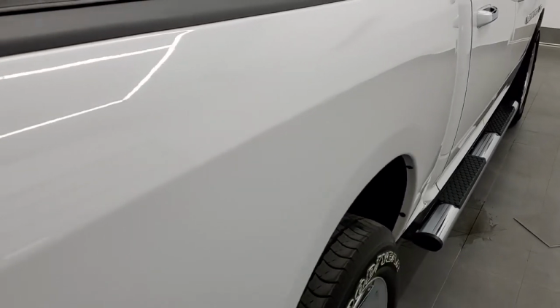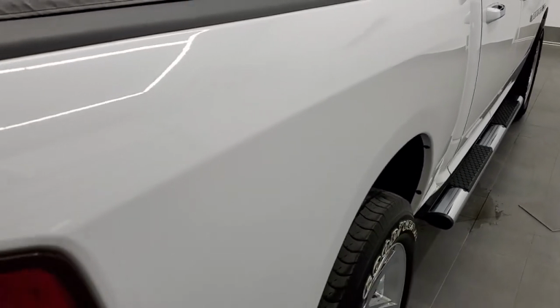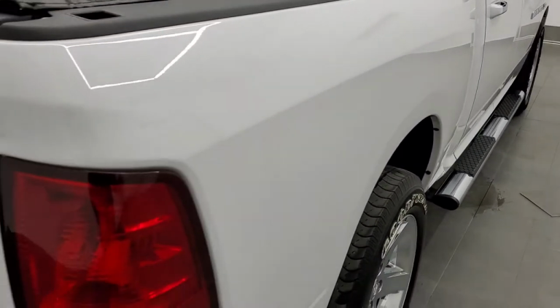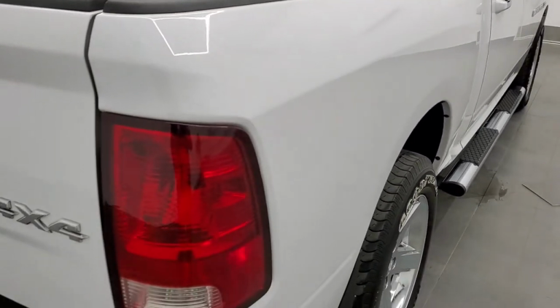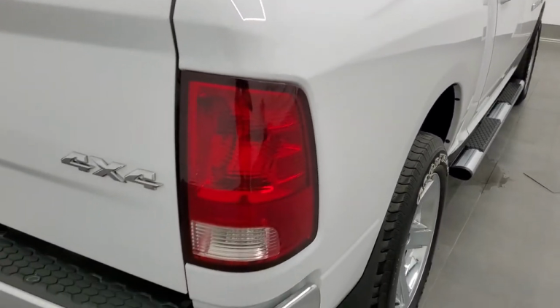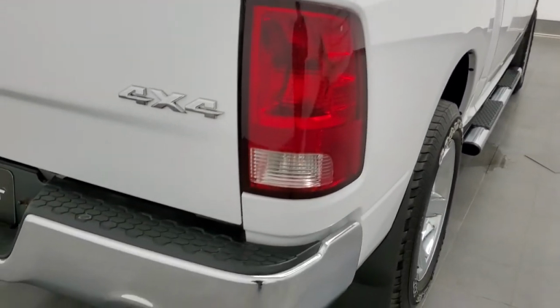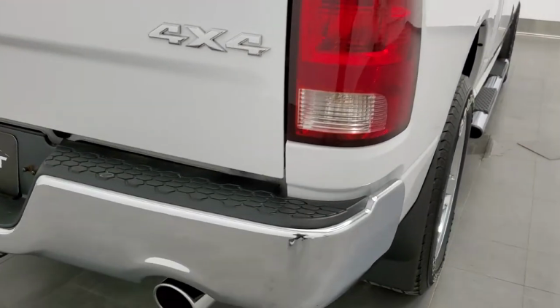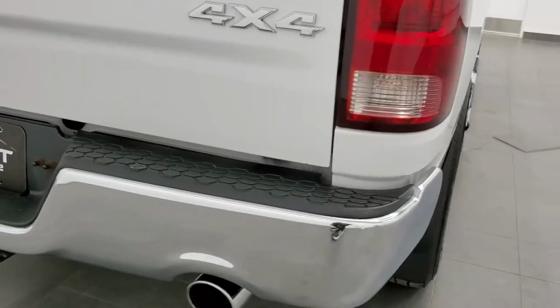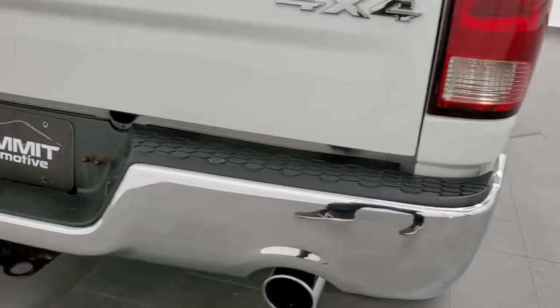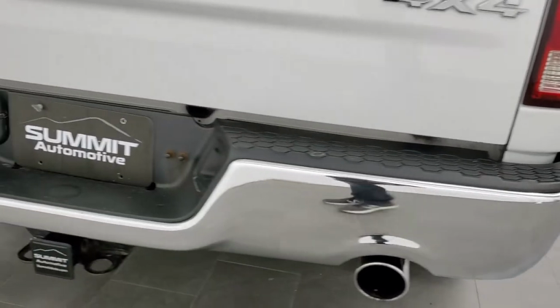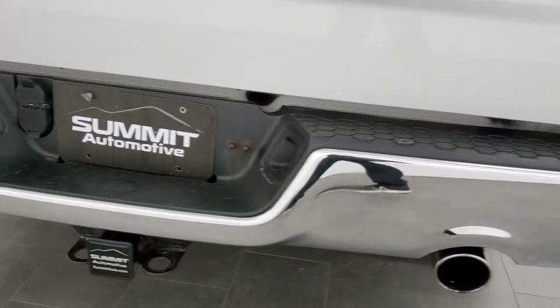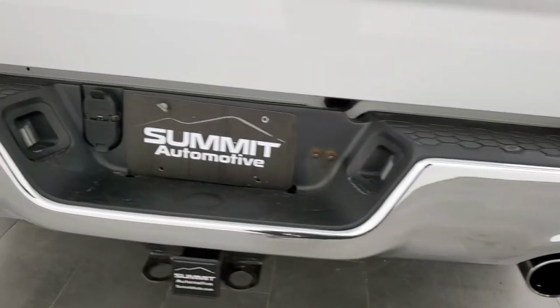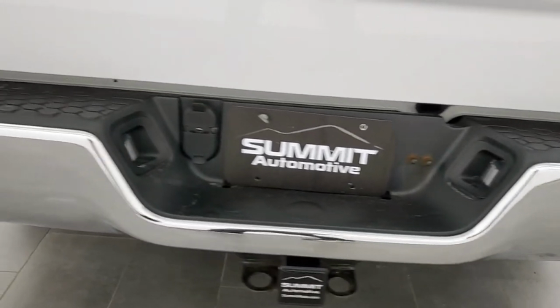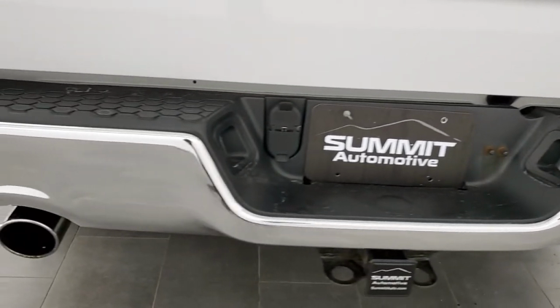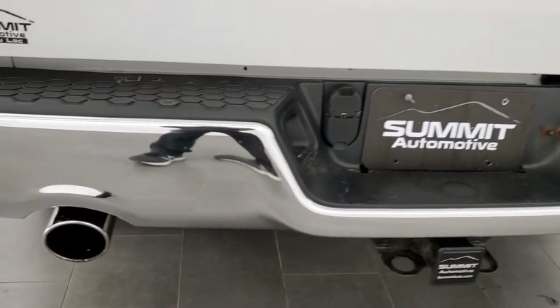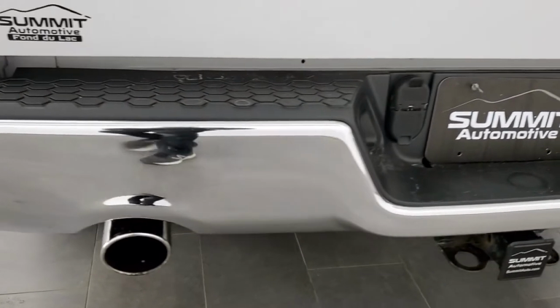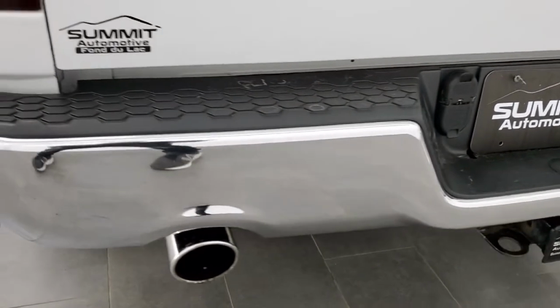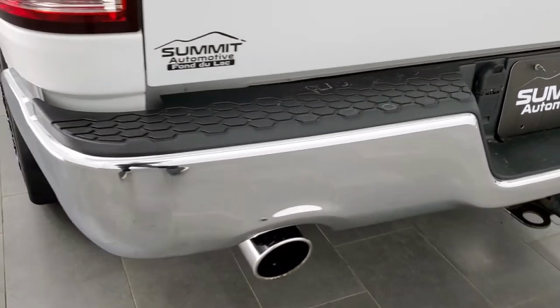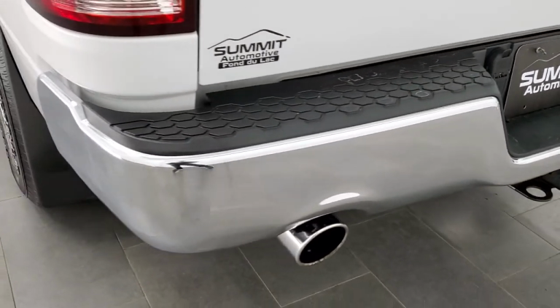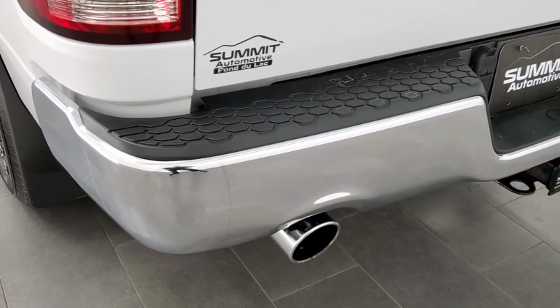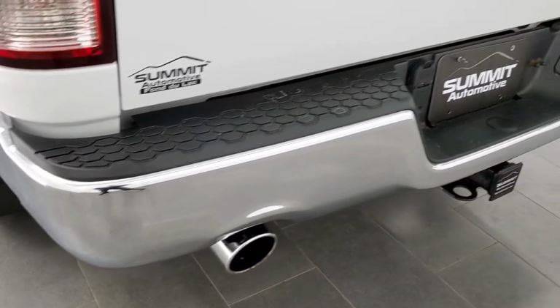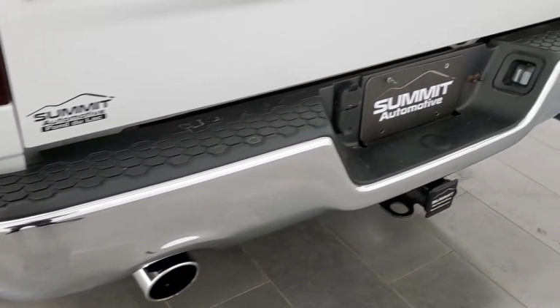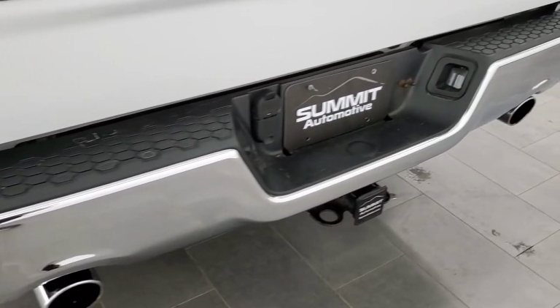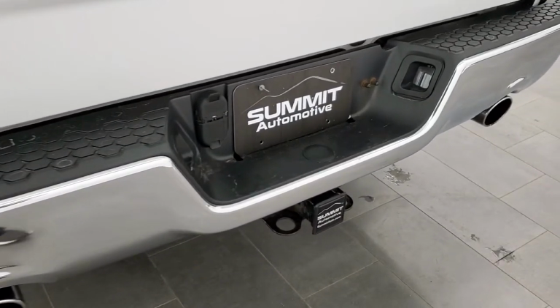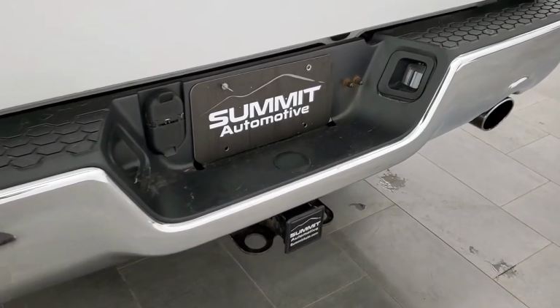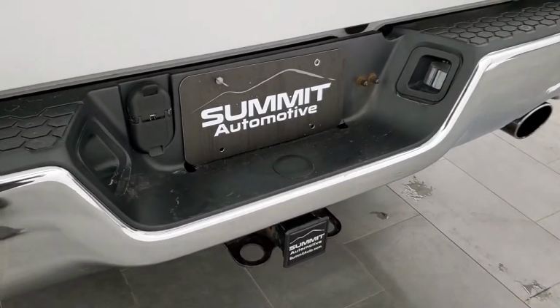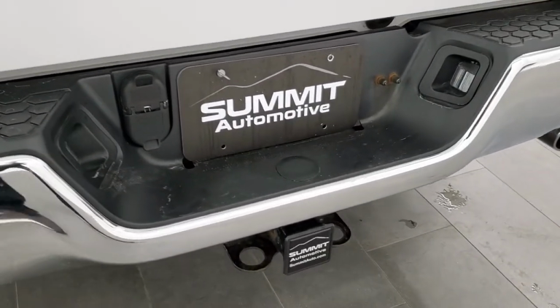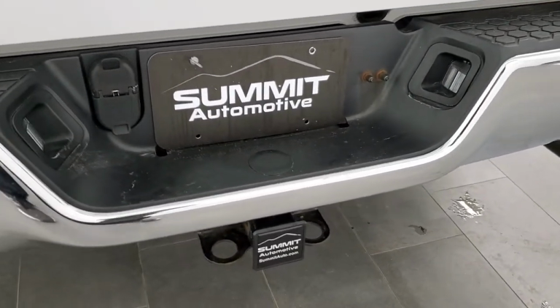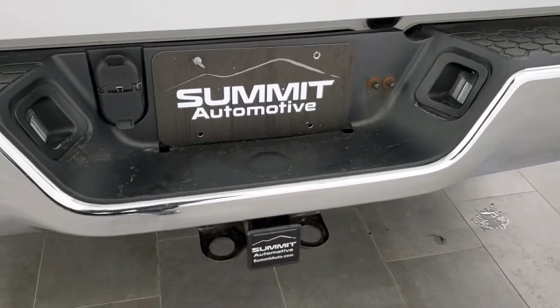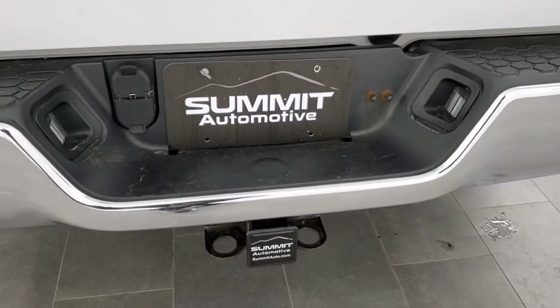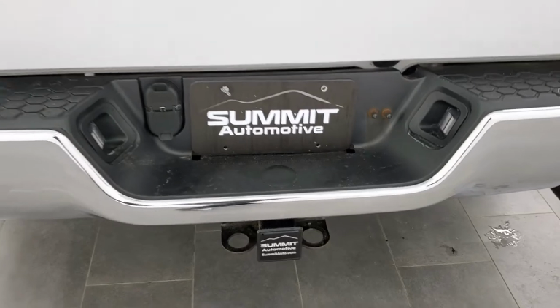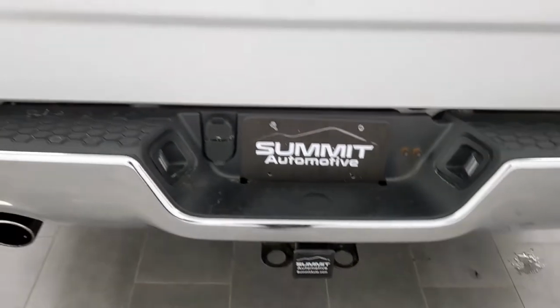Lower rockers all look really good and I didn't see any evidence of bubbling or corrosion on the body. Didn't see any dents or dings in the box. Rear bumper is in great shape as well, with chrome-tipped dual exhaust and no dents or dings on the bumper. It comes with the full towing package which includes the receiver hitch, 4-pin and 7-pin wiring.